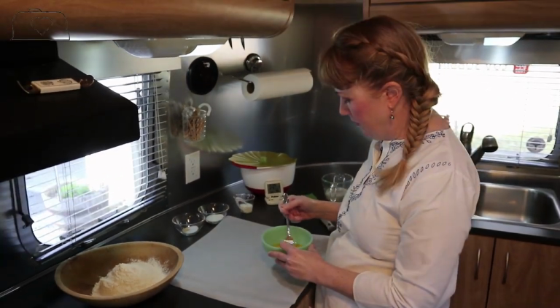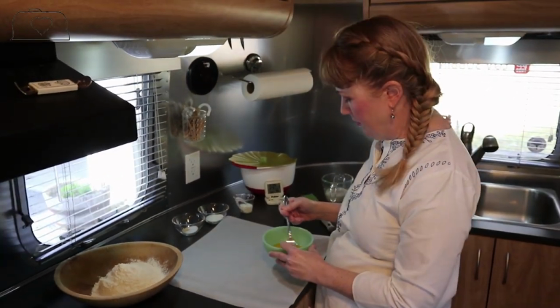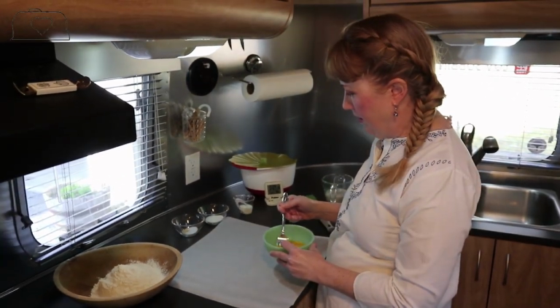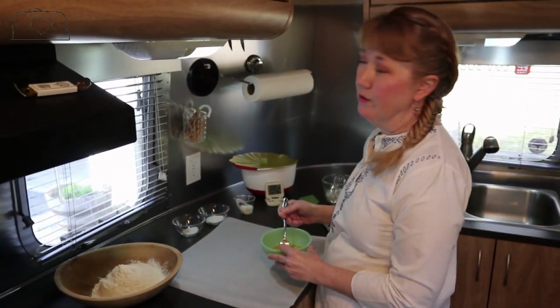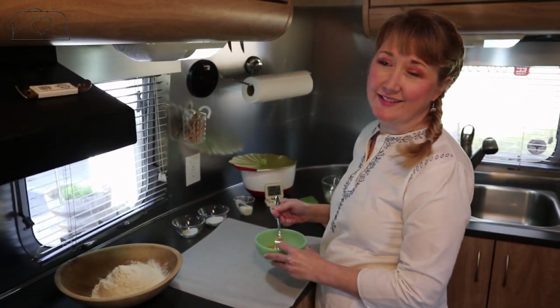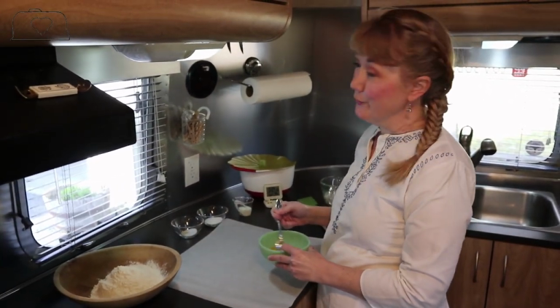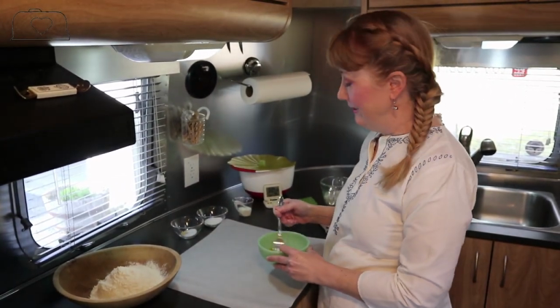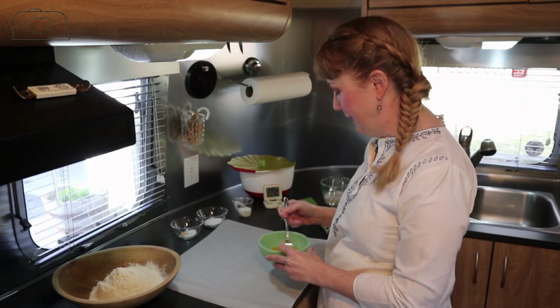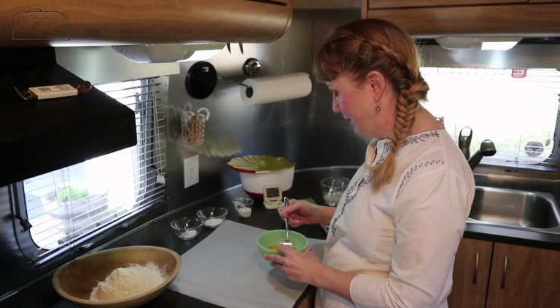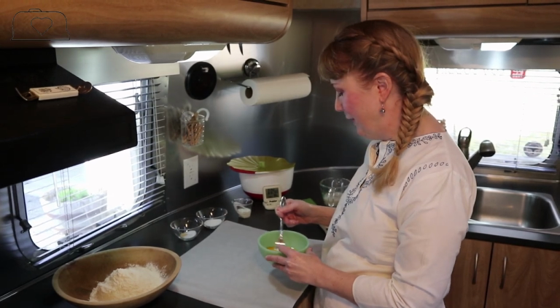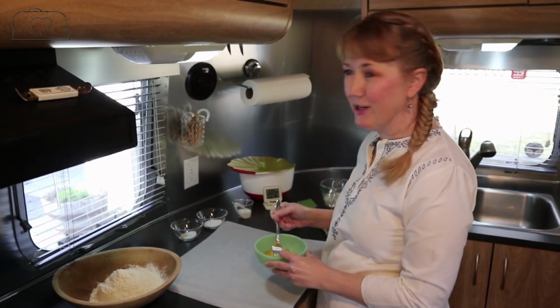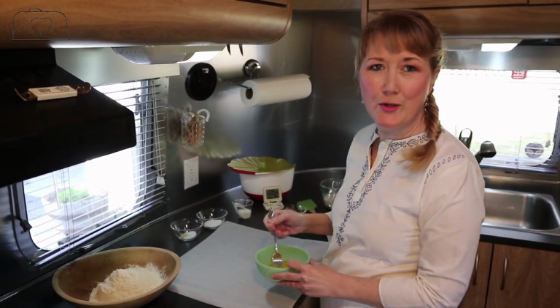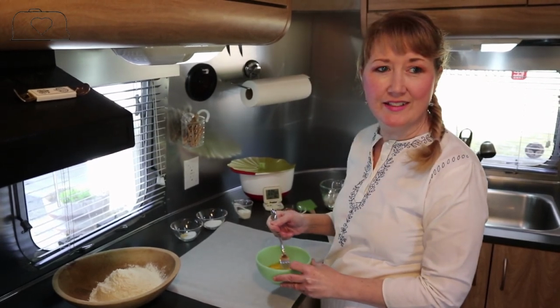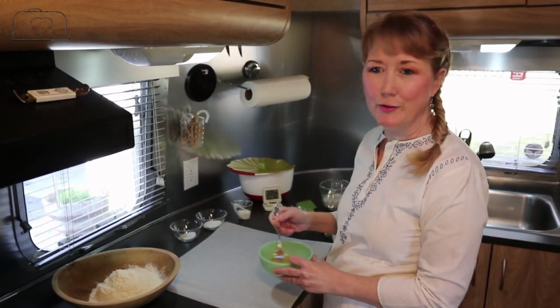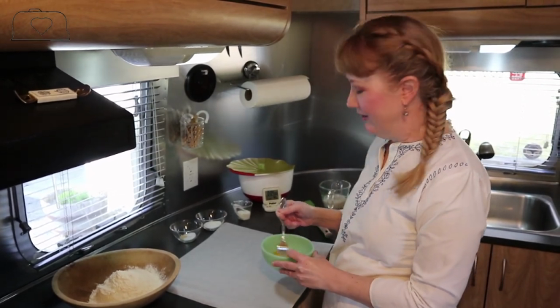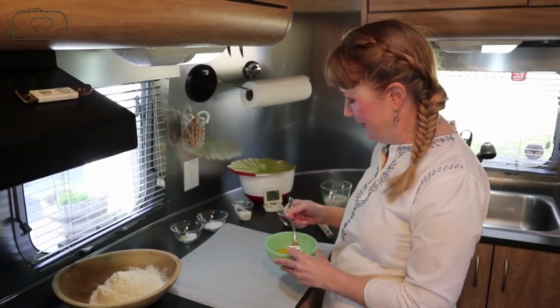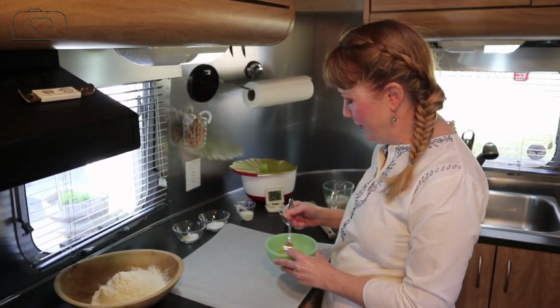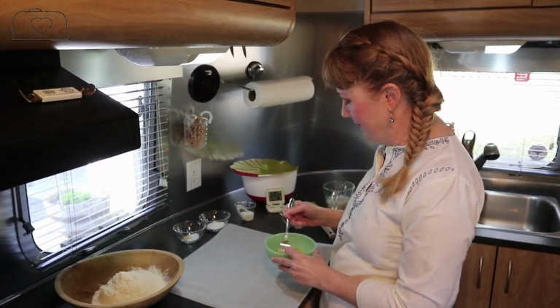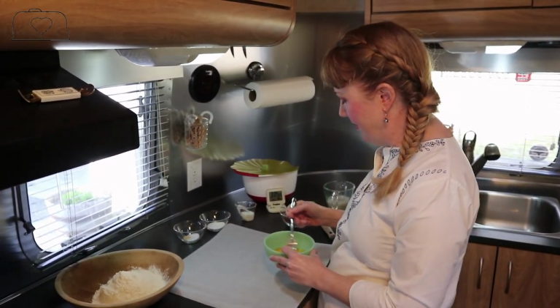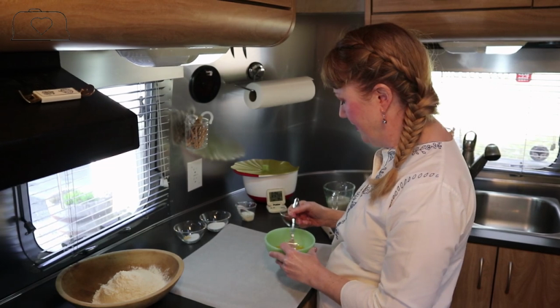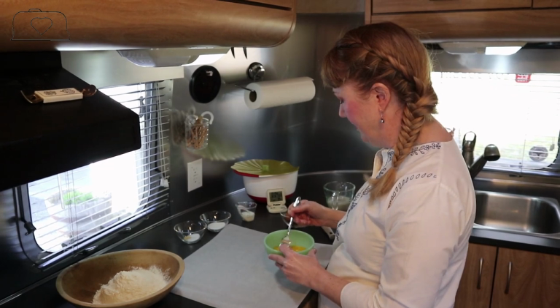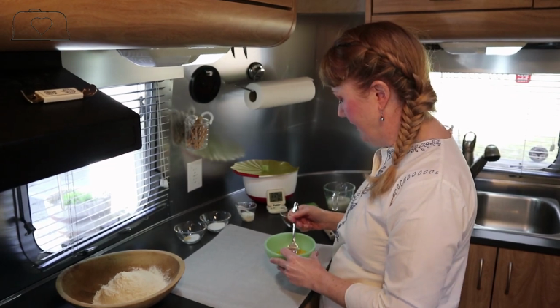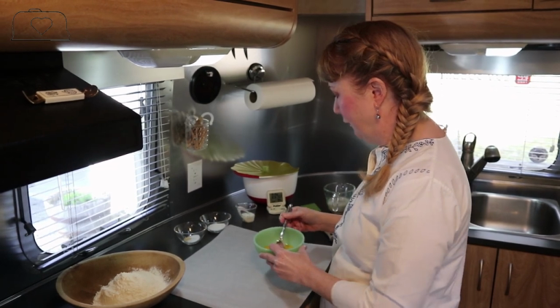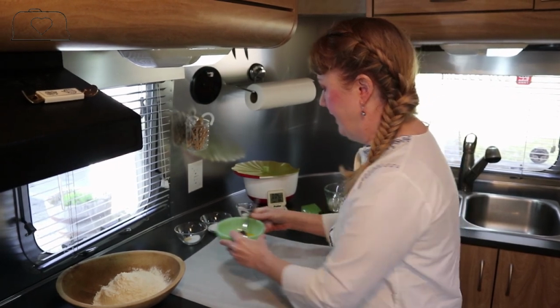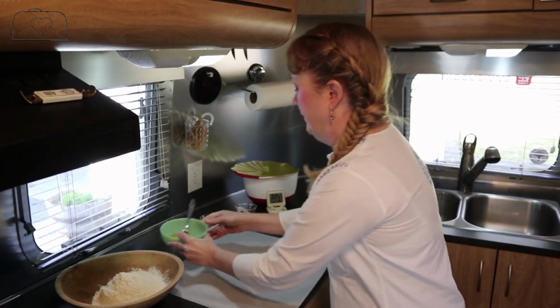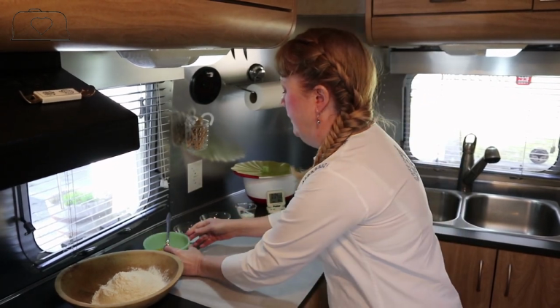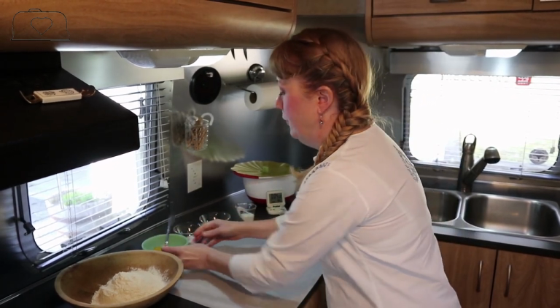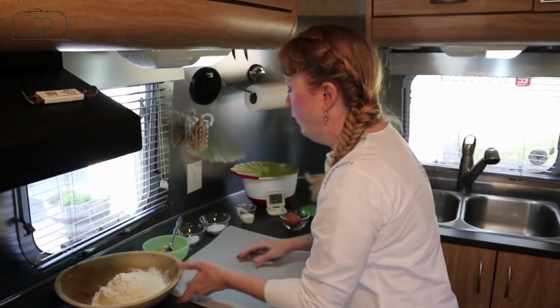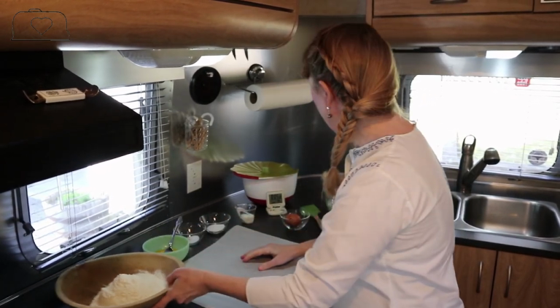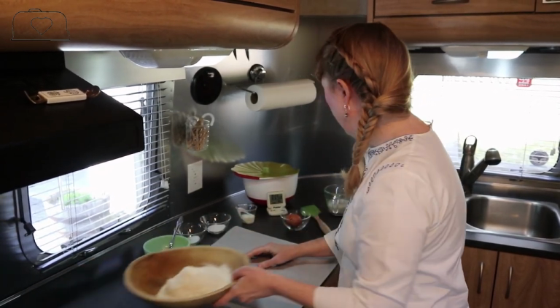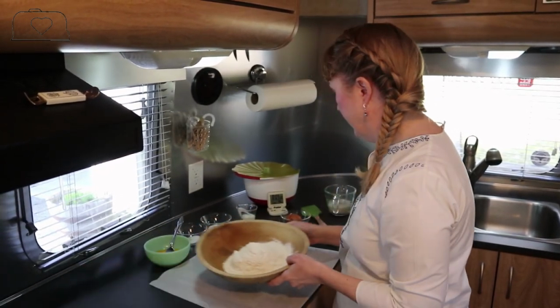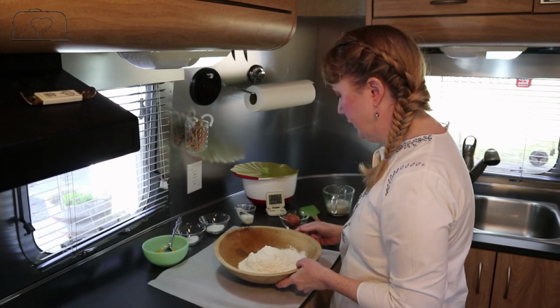How does it feel to be back in the sub? It feels great, even though it's not really ready to go yet - it's still not de-winterized - but it does feel great. So while we're proofing our yeast, we're going to prep our flour.